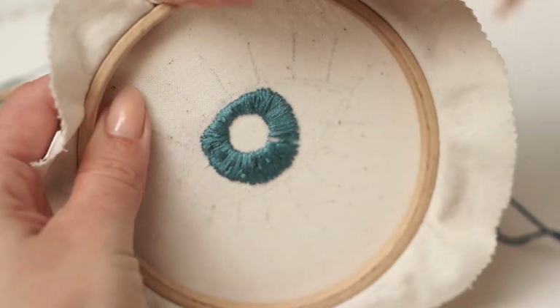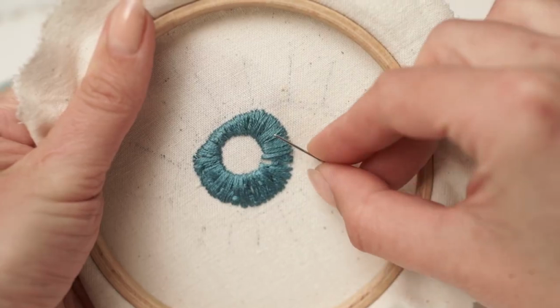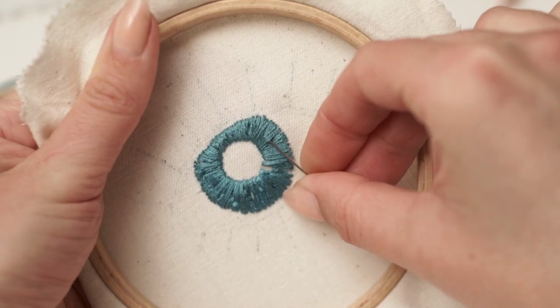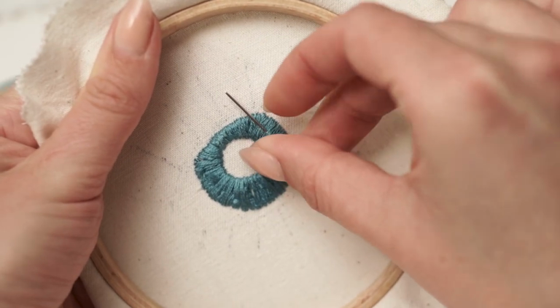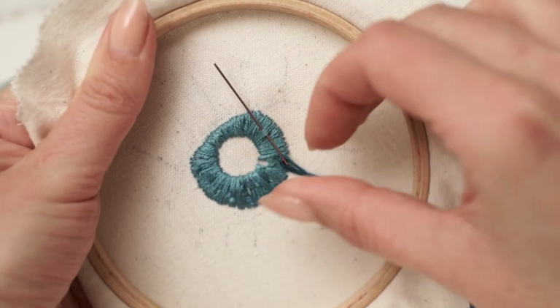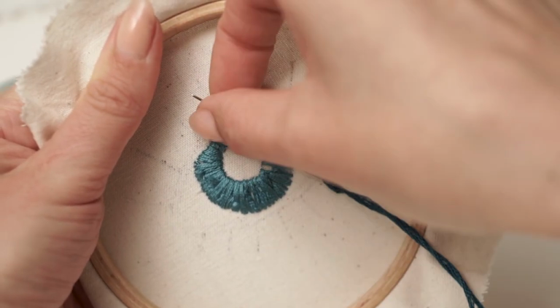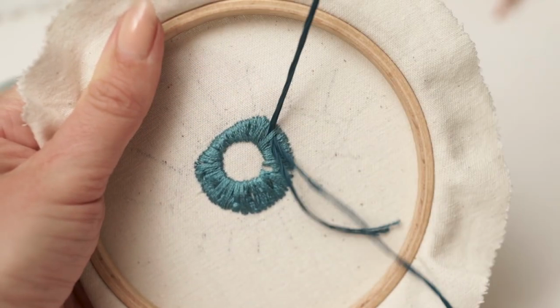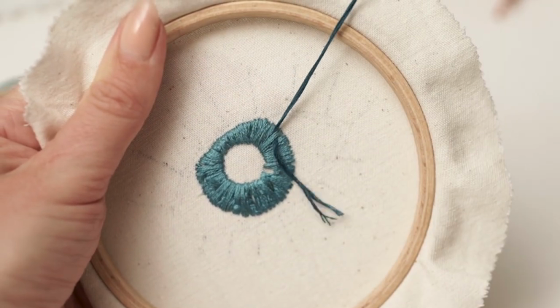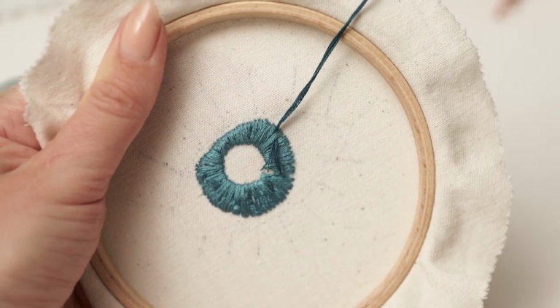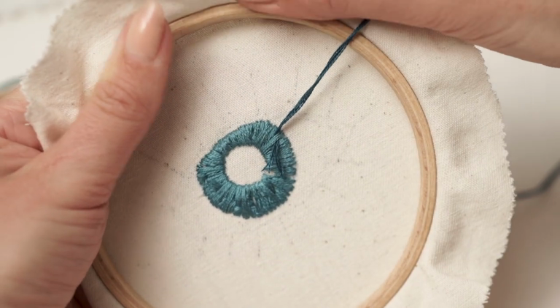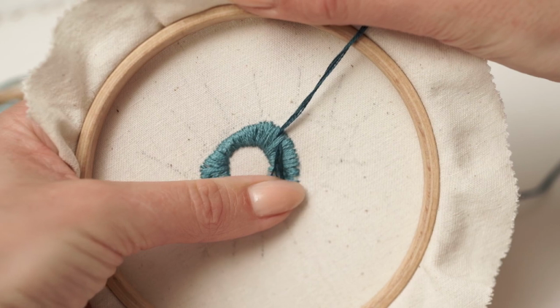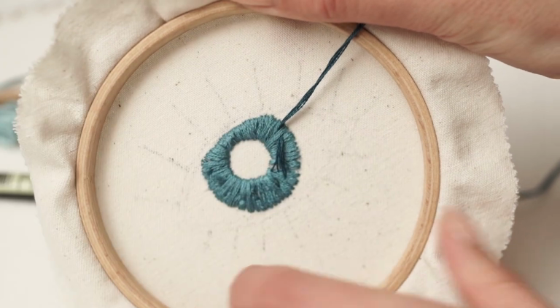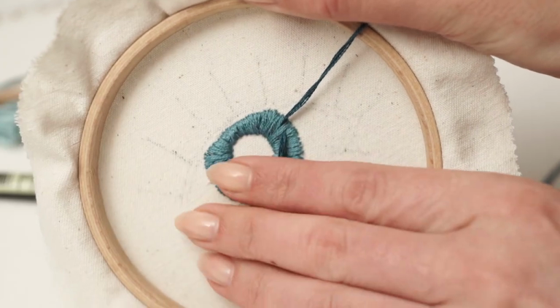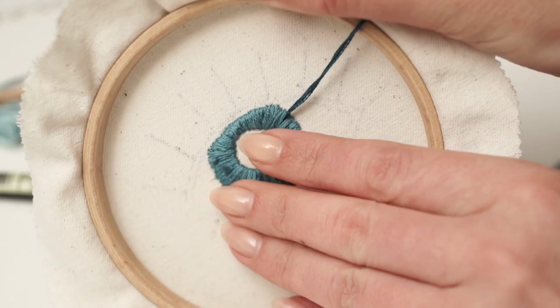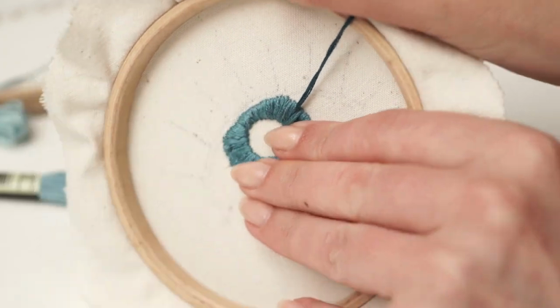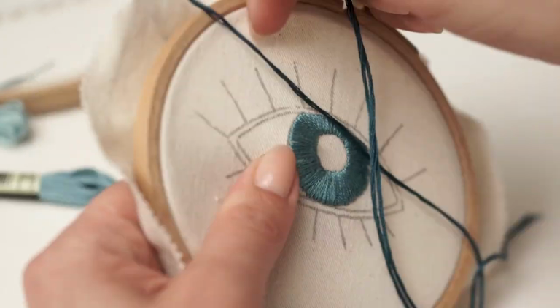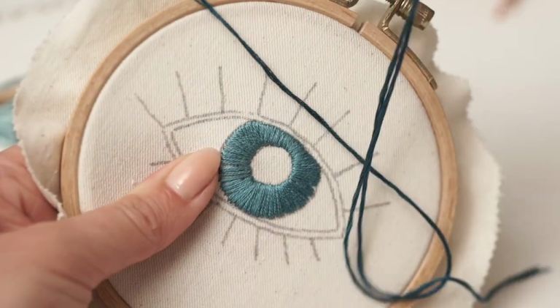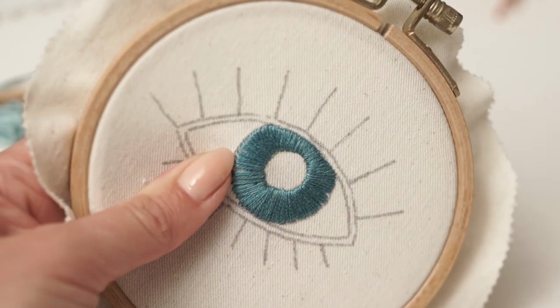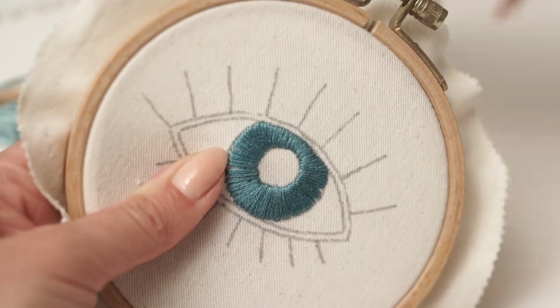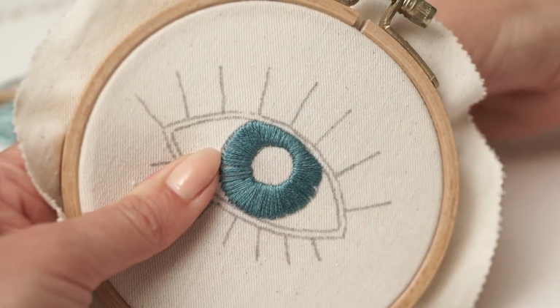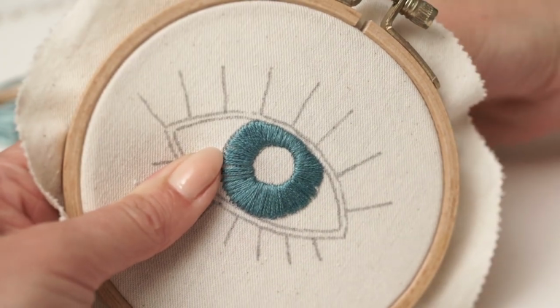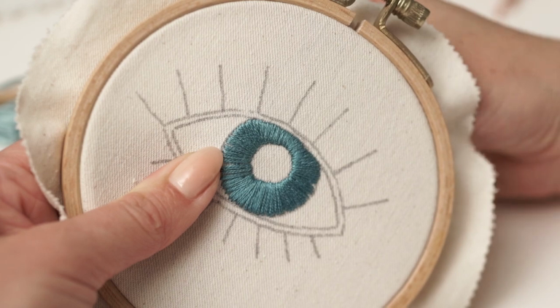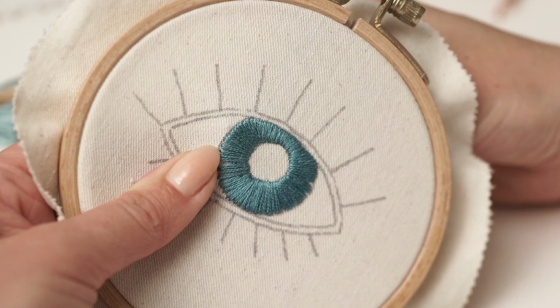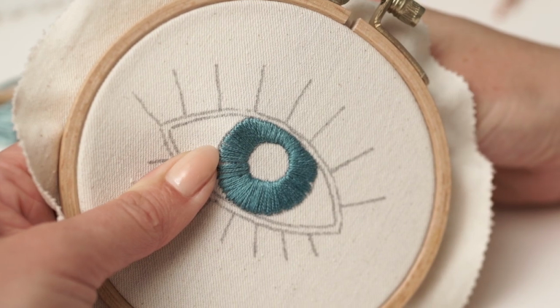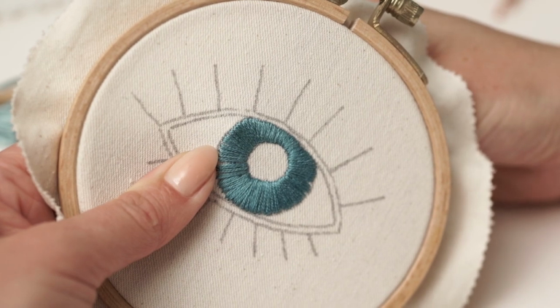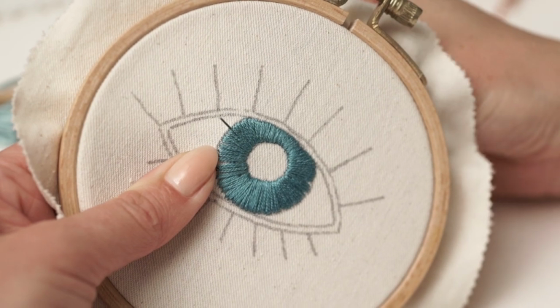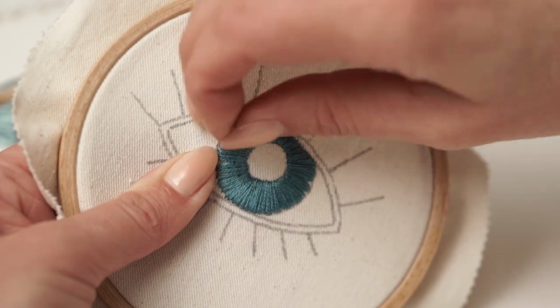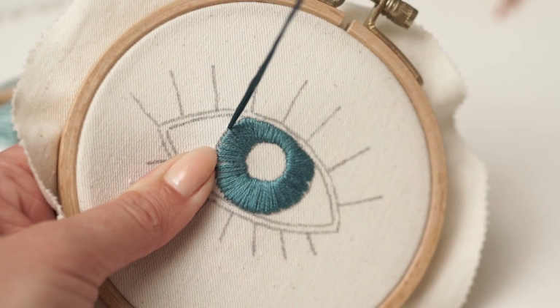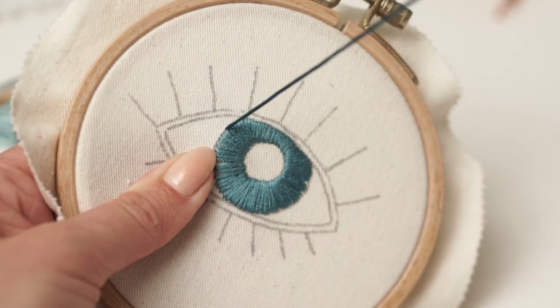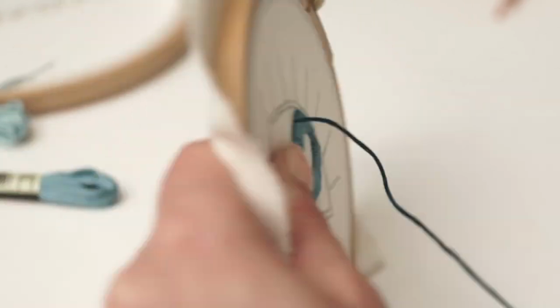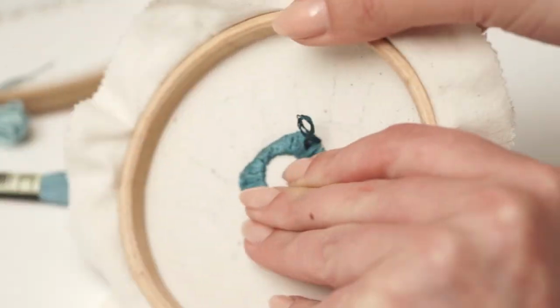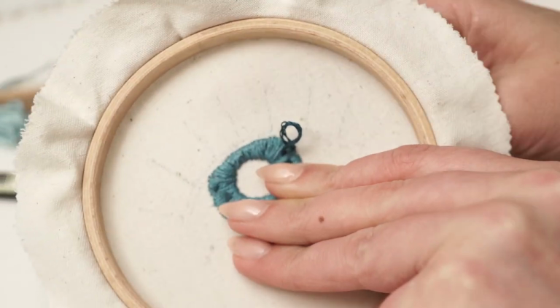Let's say you need to add another color for shading. I'm going to show you how I anchor my thread on existing stitches. I'll let you watch this without any explanations, because it's very similar to how we started.